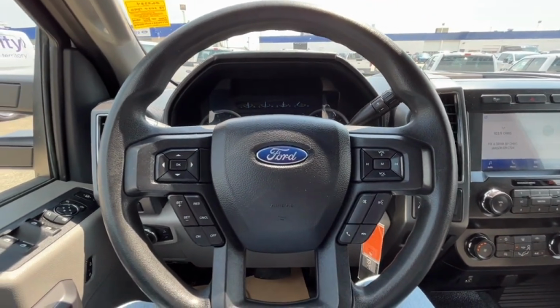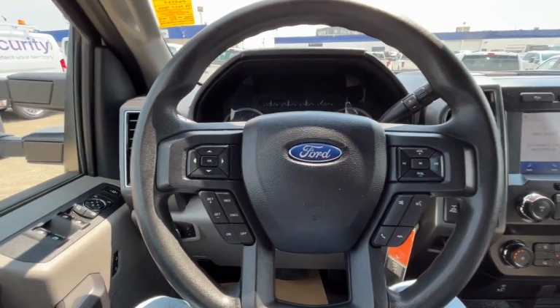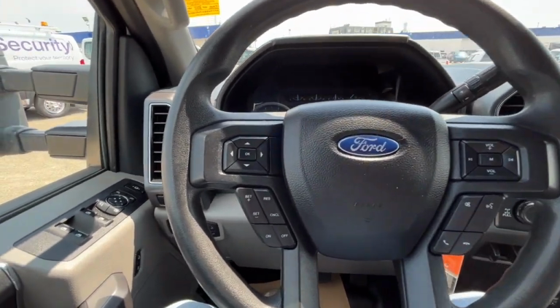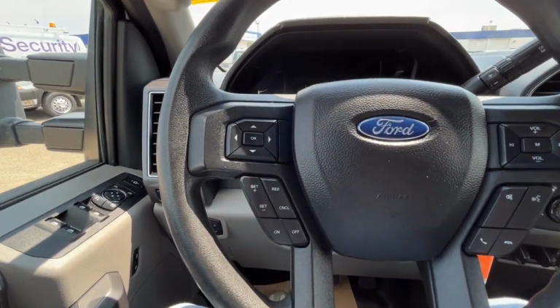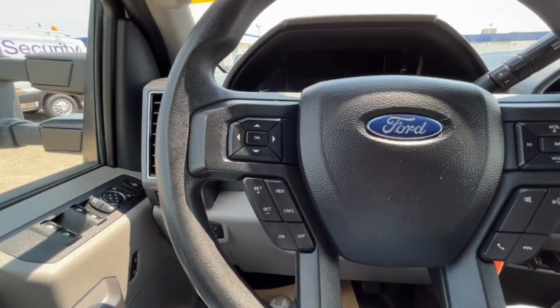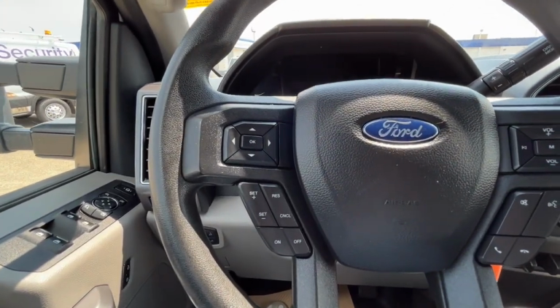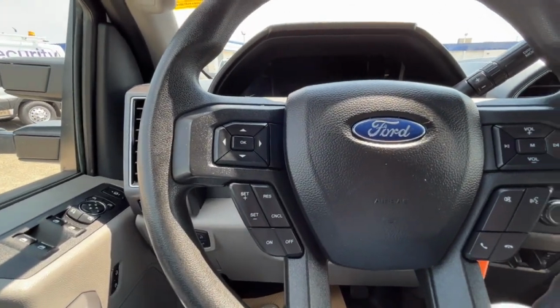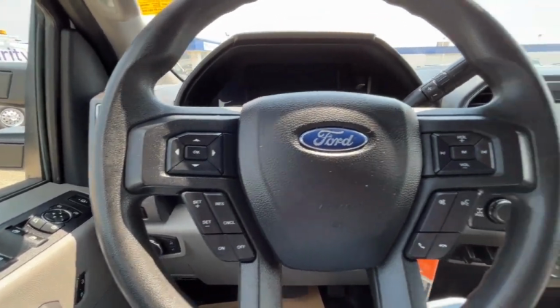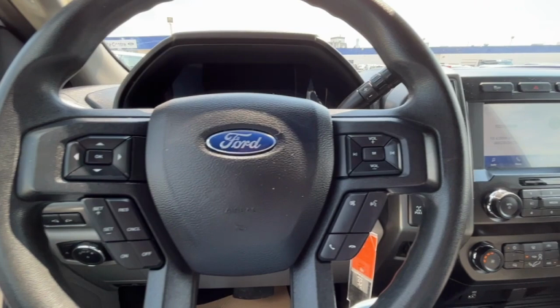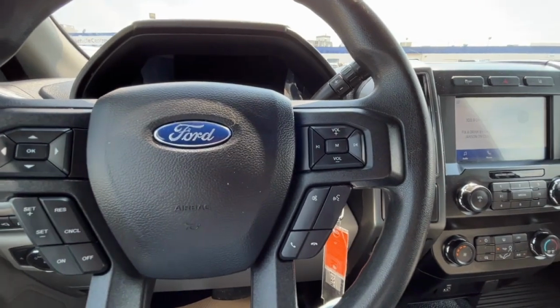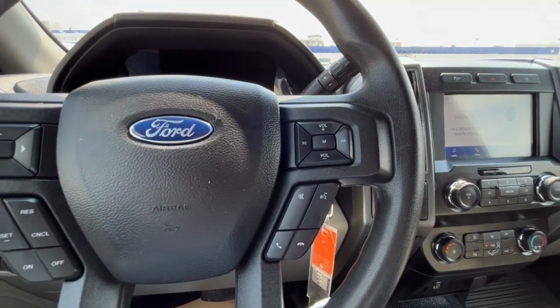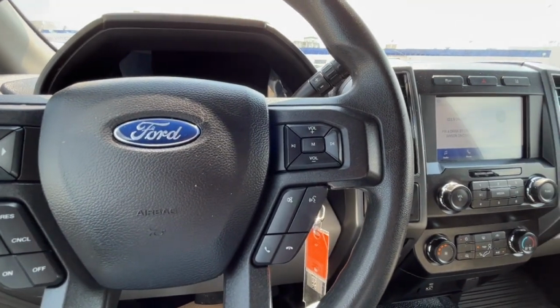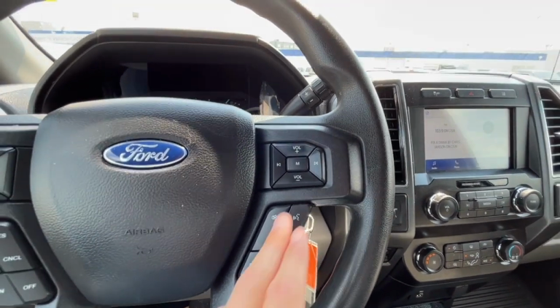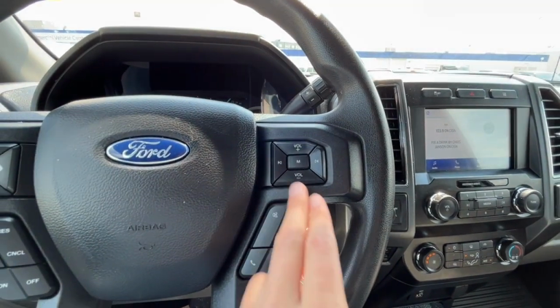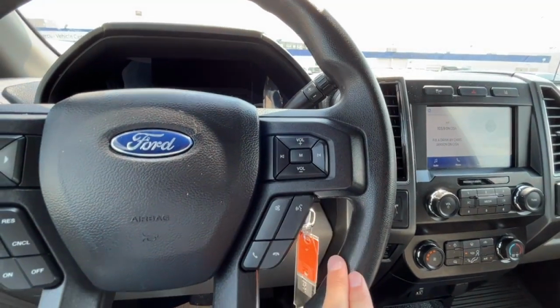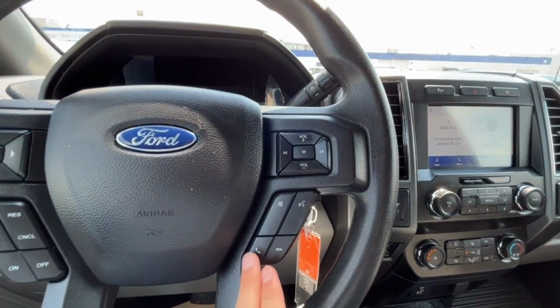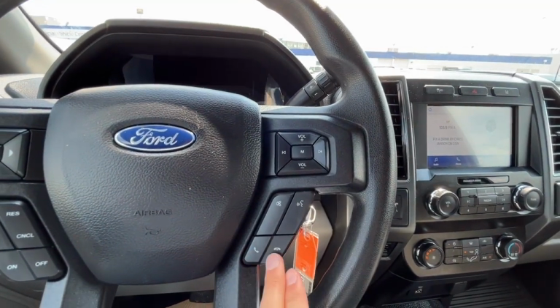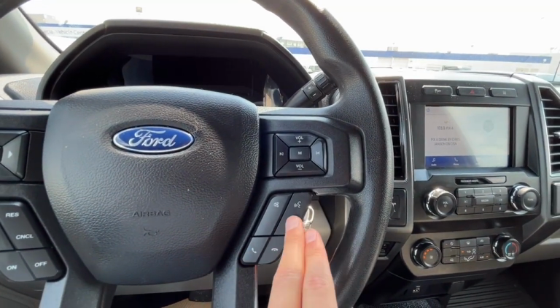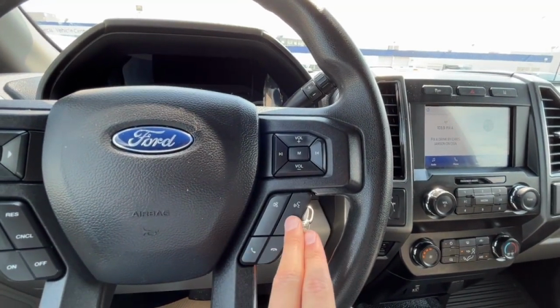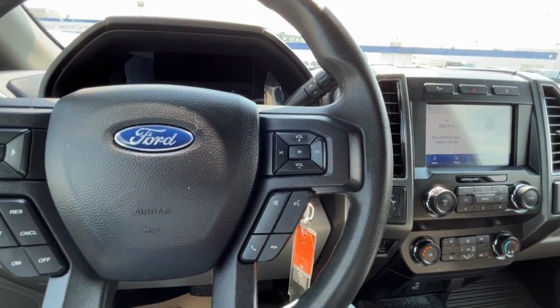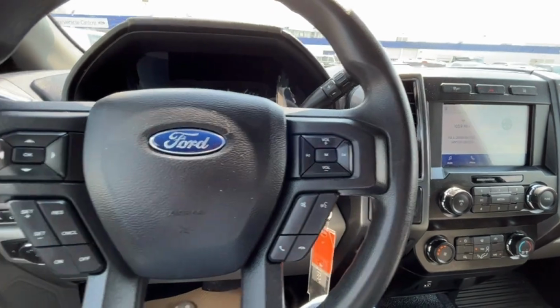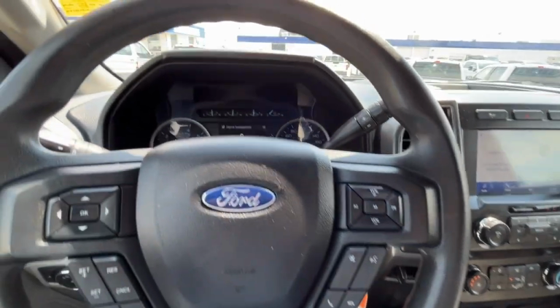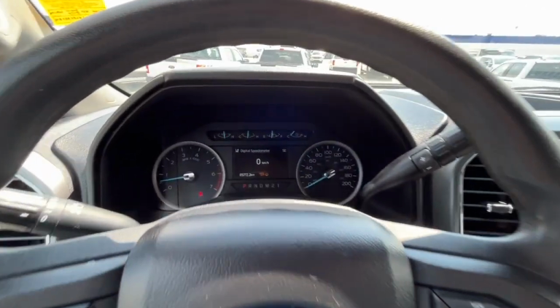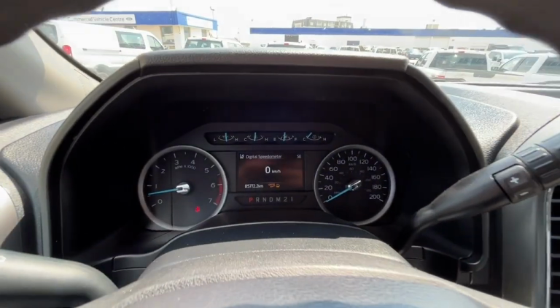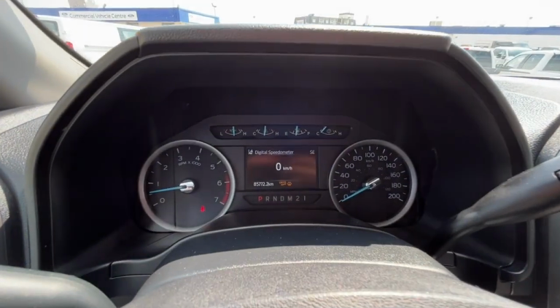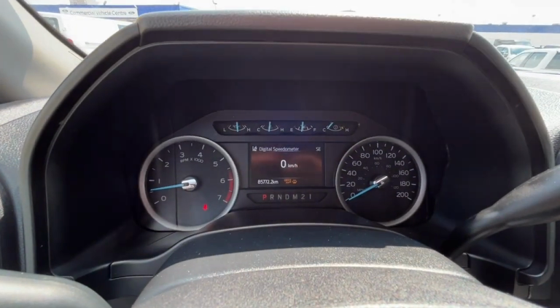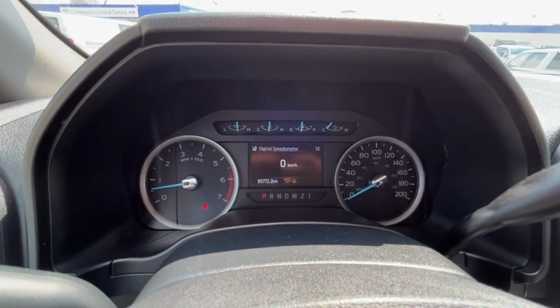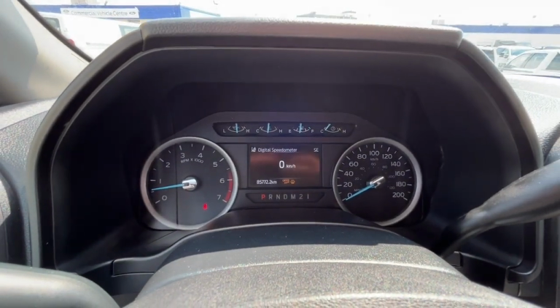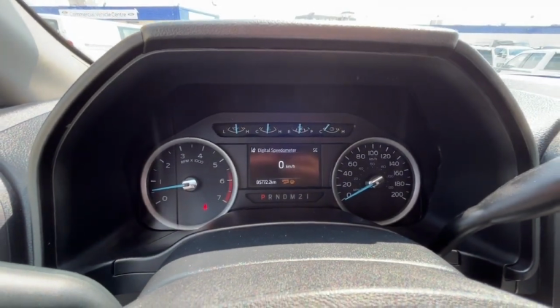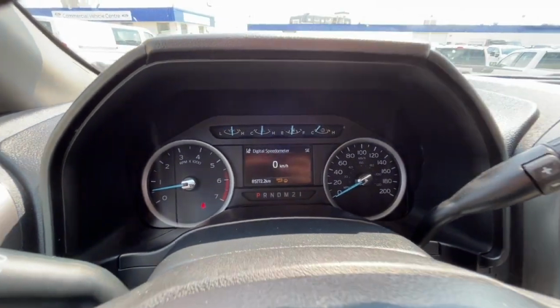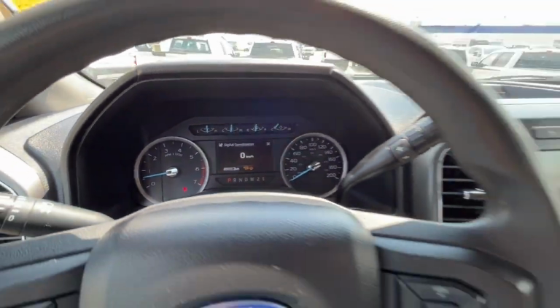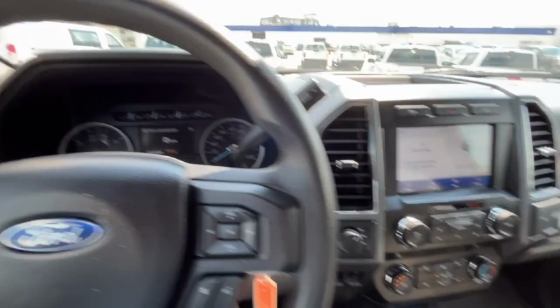Looking at the steering wheel, on the left-hand side we have our cruise control settings, and on the right-hand side we have some audio controls, our answer and call button, and our voice-activated system. Looking at the odometer, we have about 85,000 kilometers.